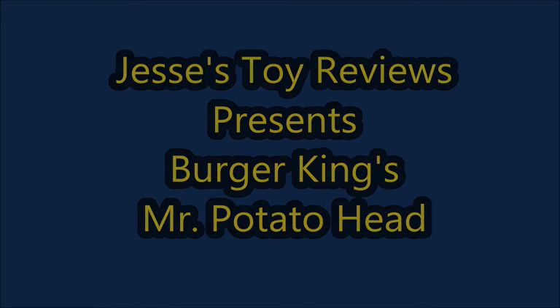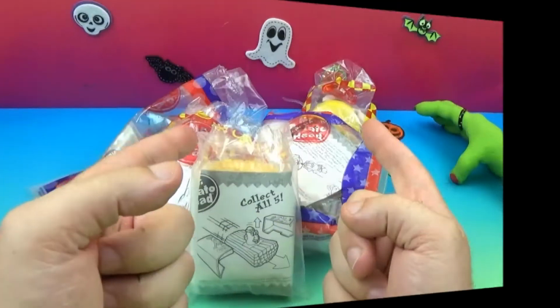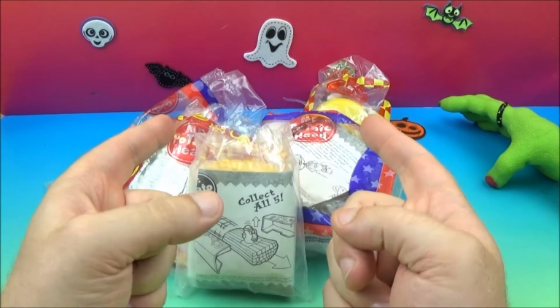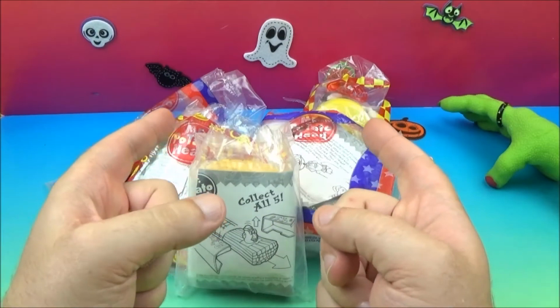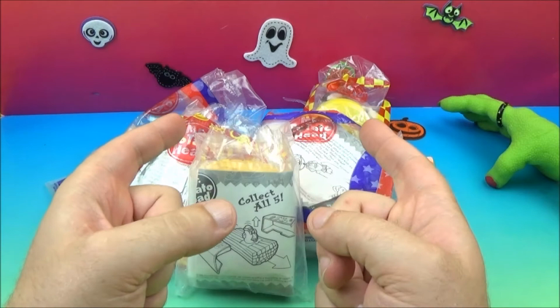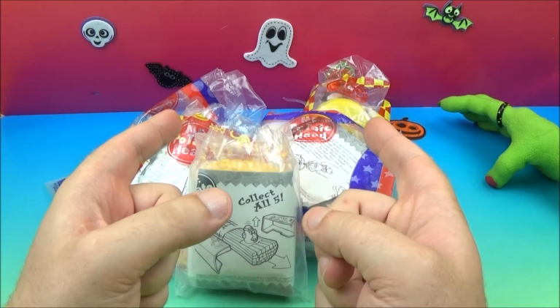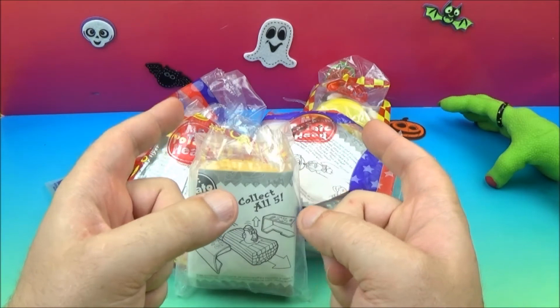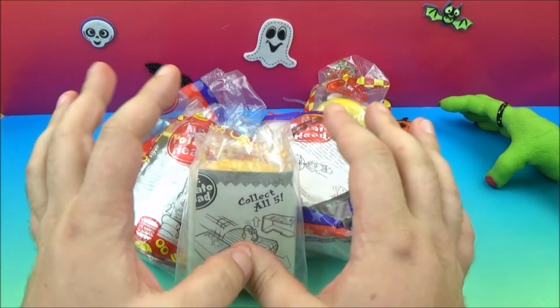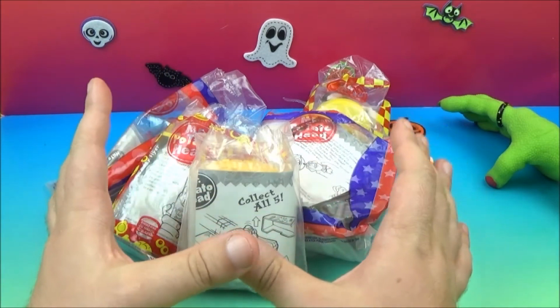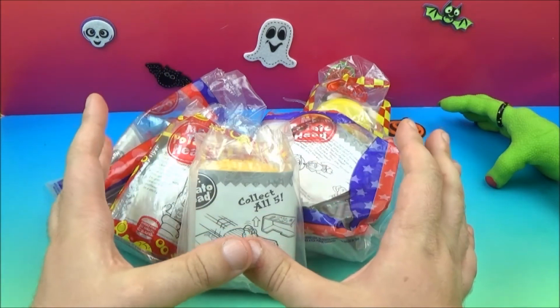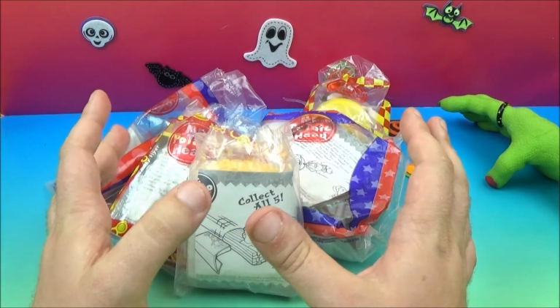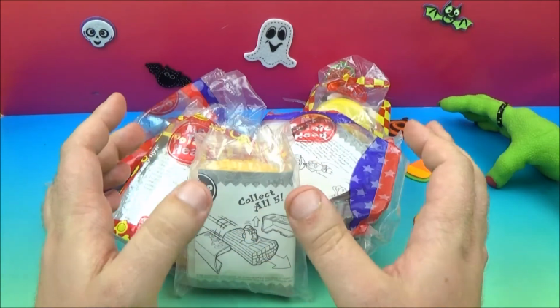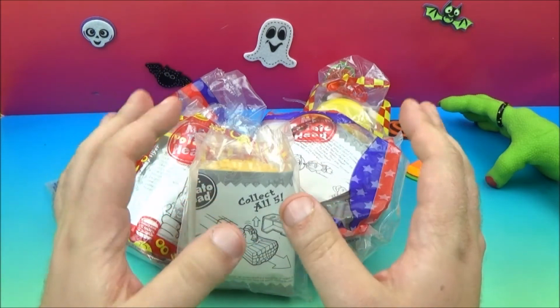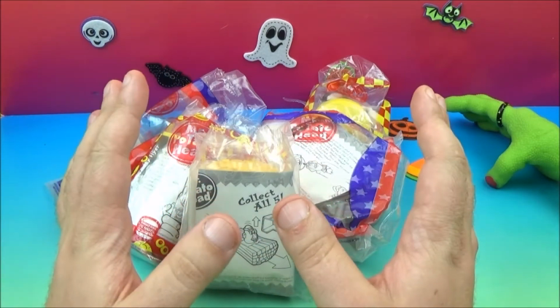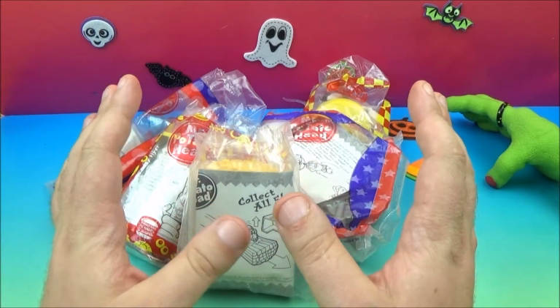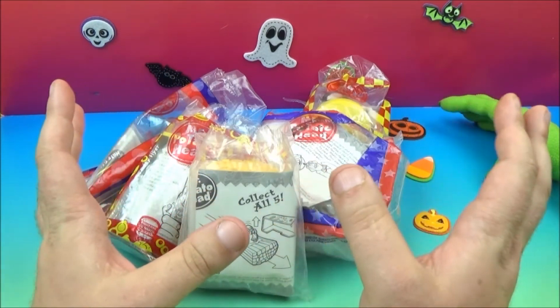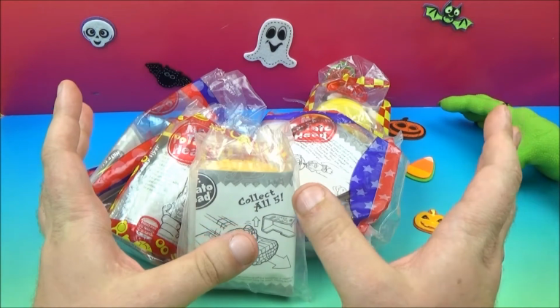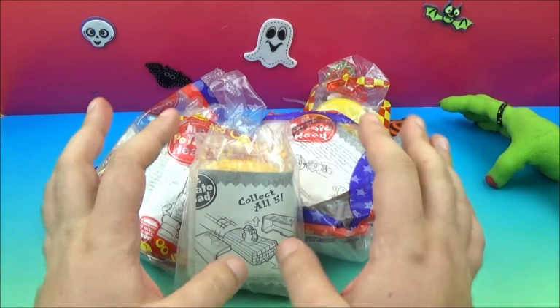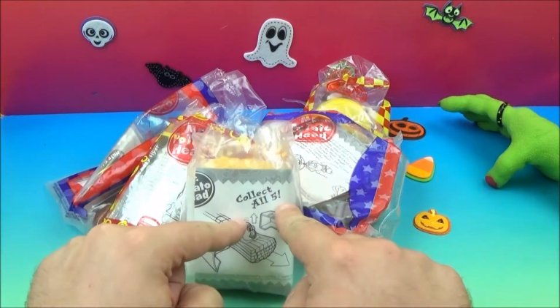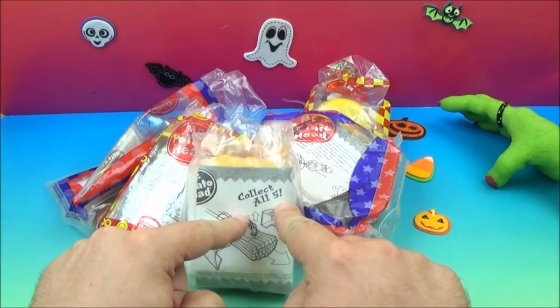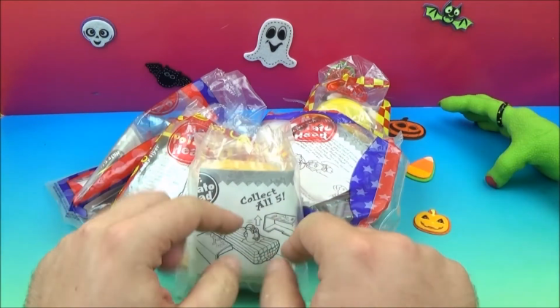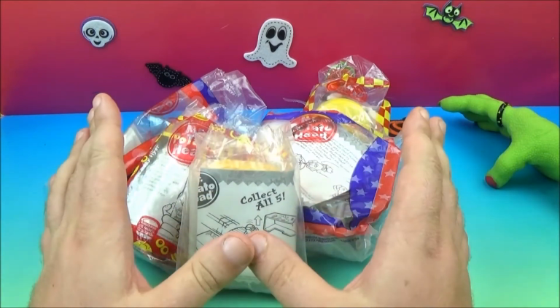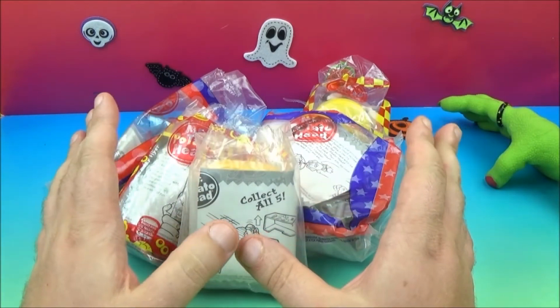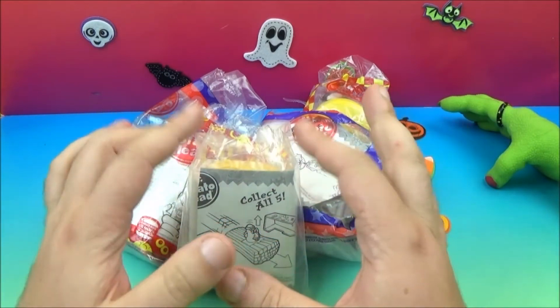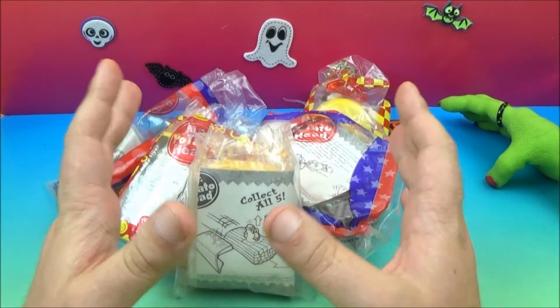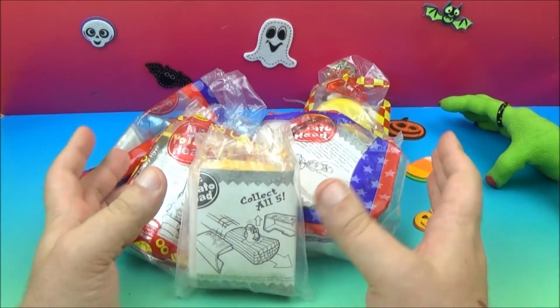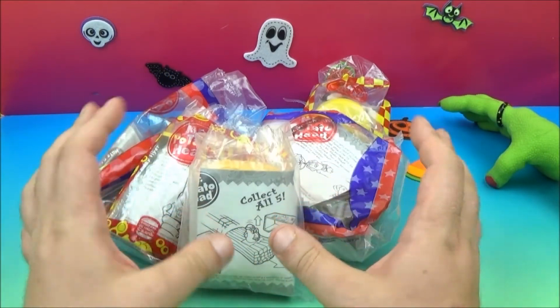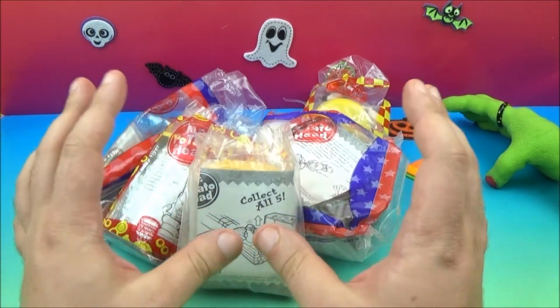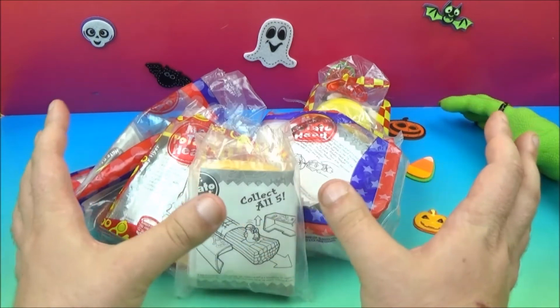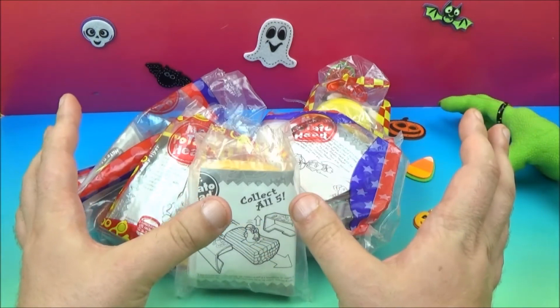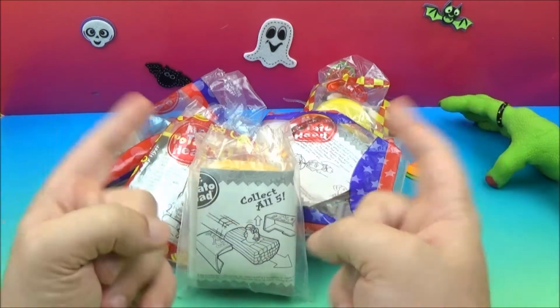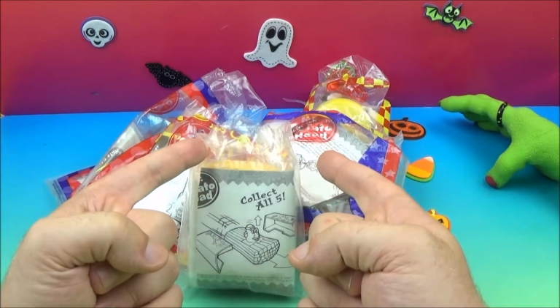Hey everybody, welcome back to another one of Jesse's Toy Reviews! Today in this jumbled mess we have Burger King's Mr. Potato Head set of five. This set was released back in 1998, so it should be really cool — let's get out of the bags and have some fun.